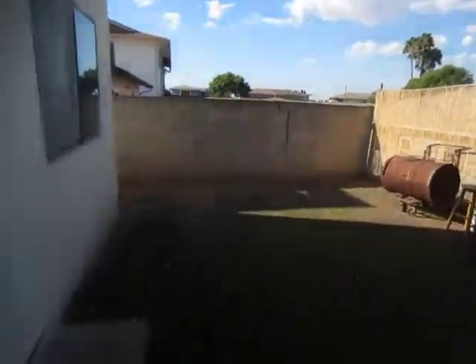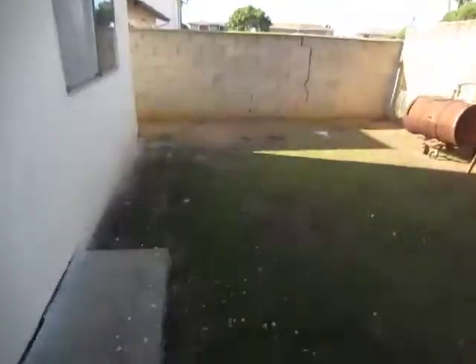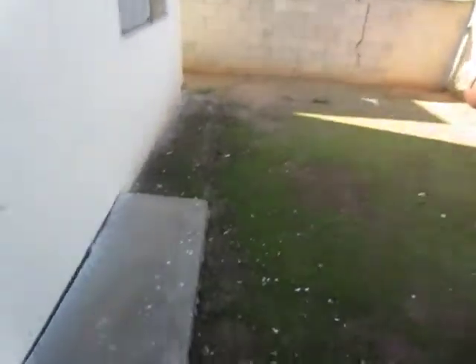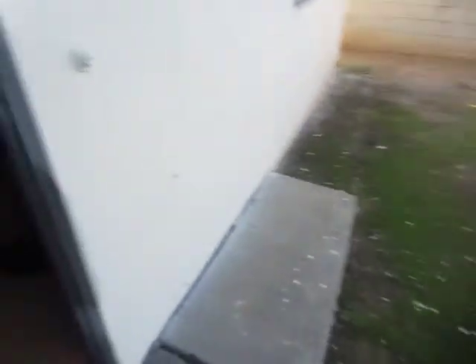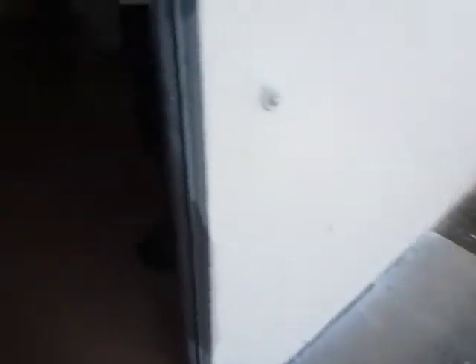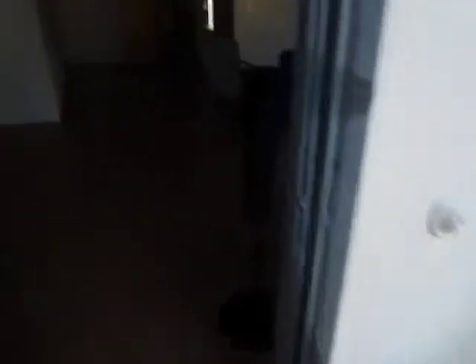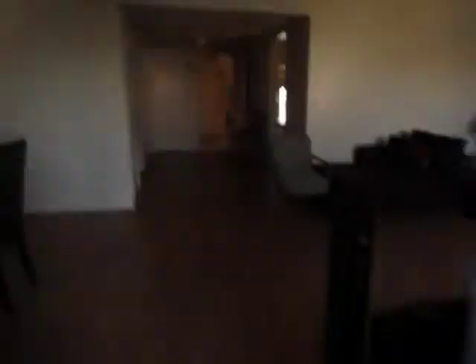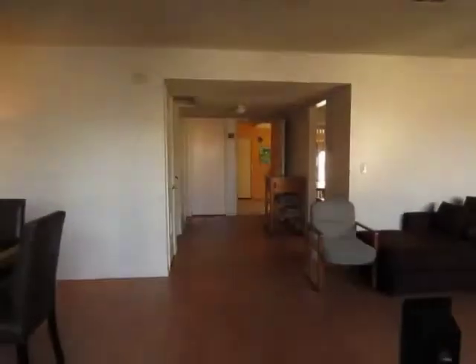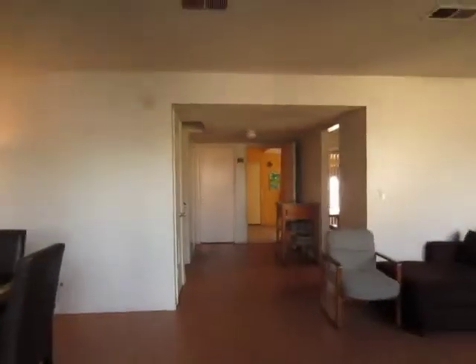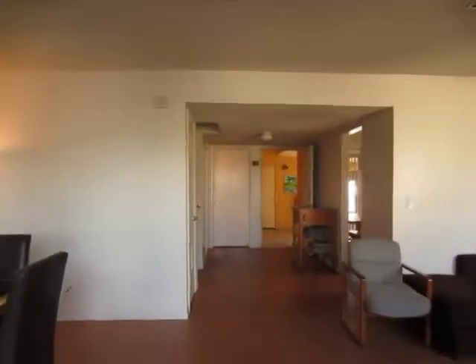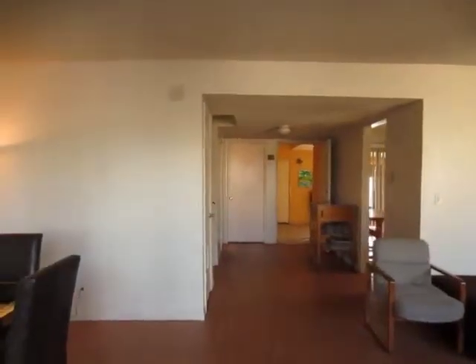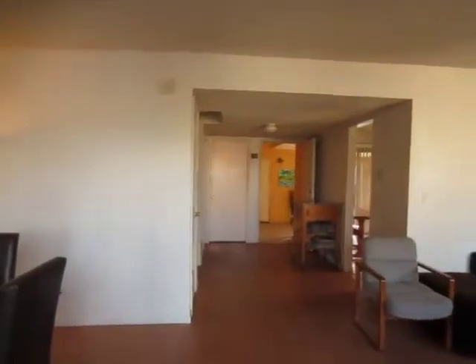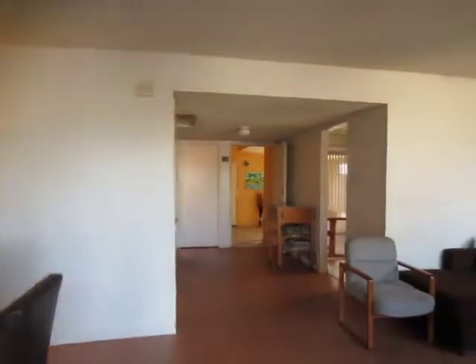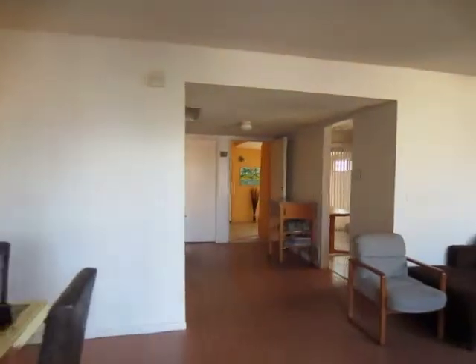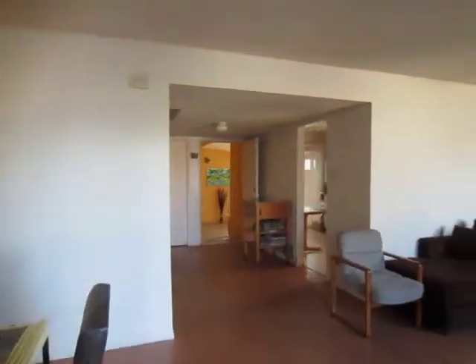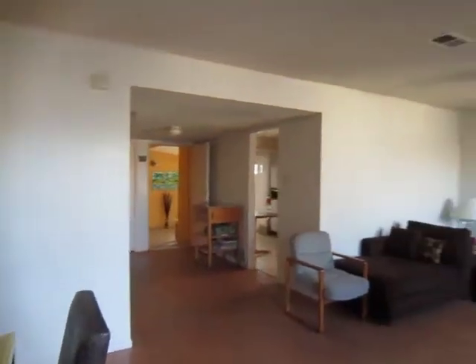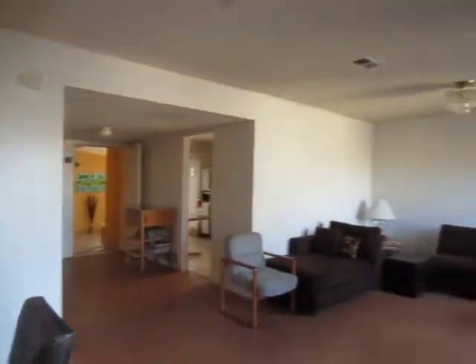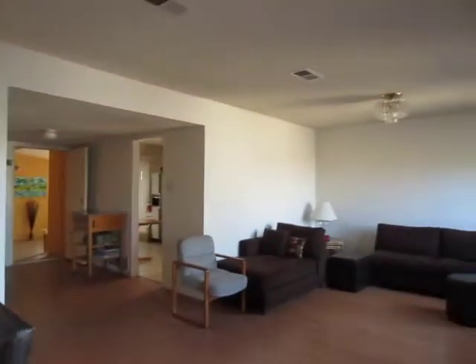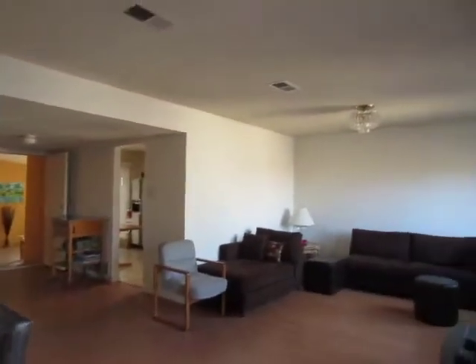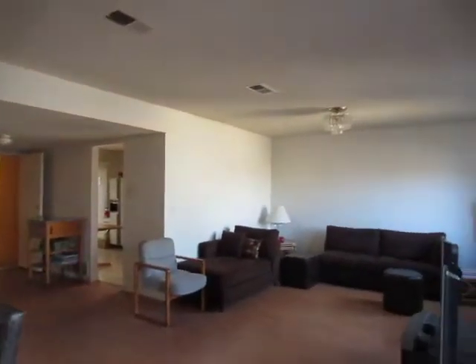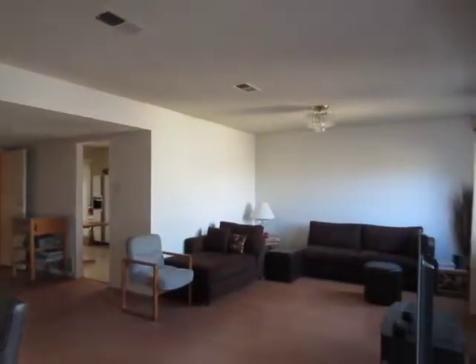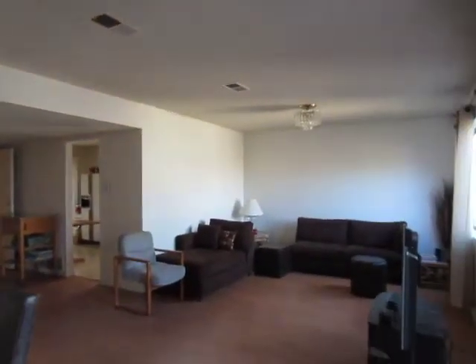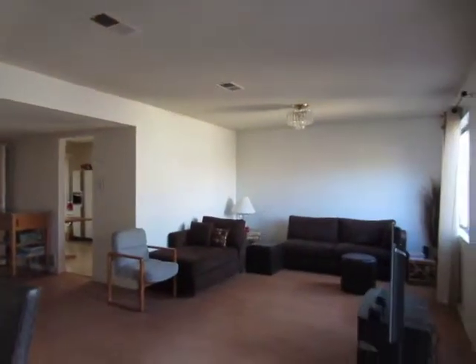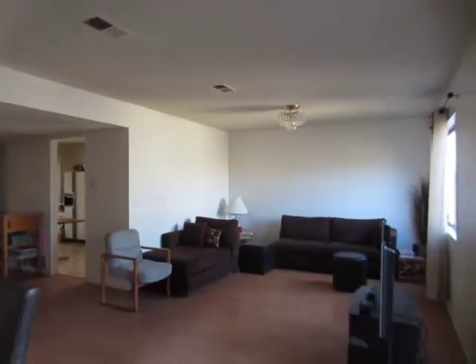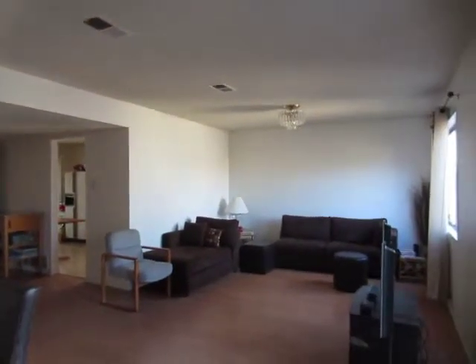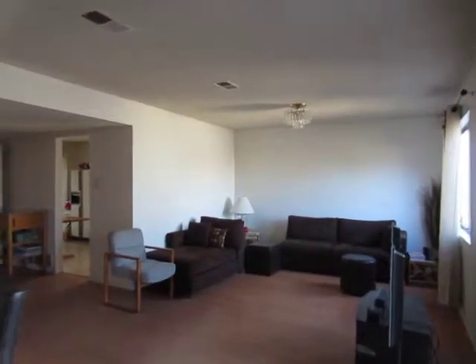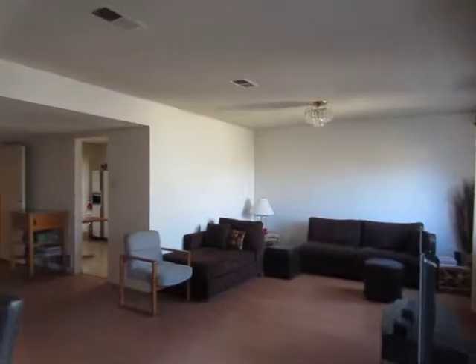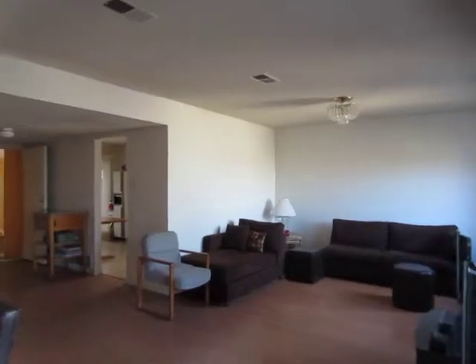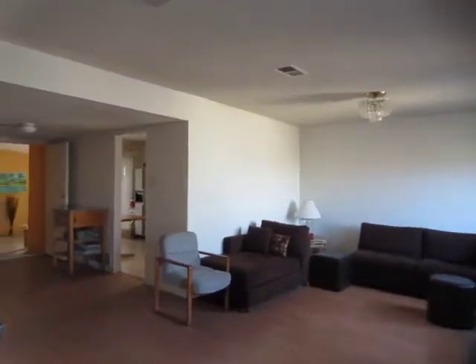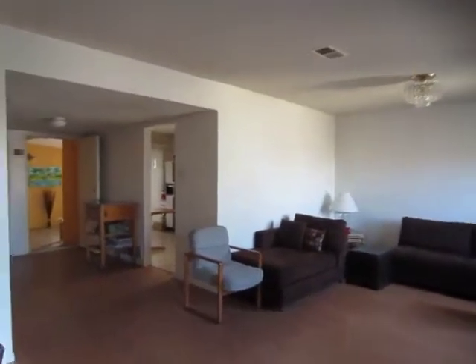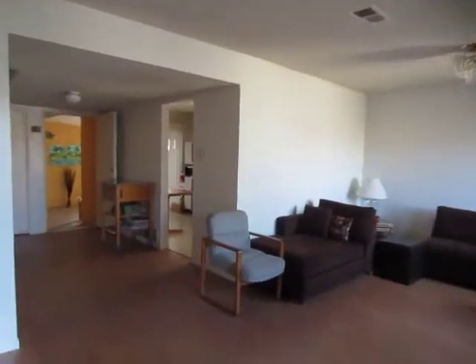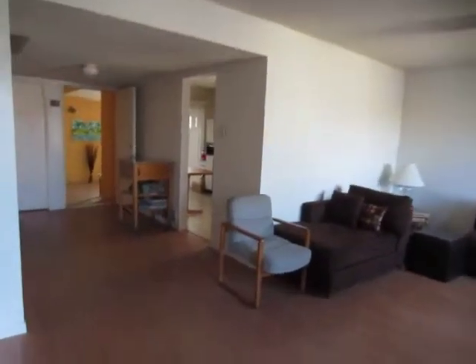One of the great things about this home is that it is just a few blocks from Cal State Dominguez Hills and Home Depot Center, which is home to the Galaxy Soccer Team.